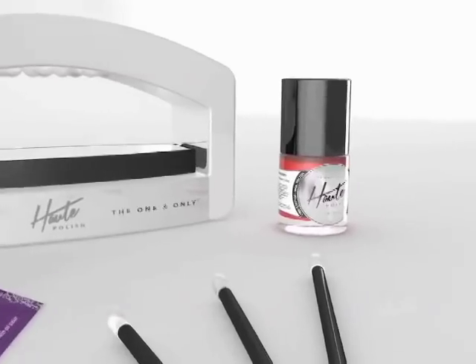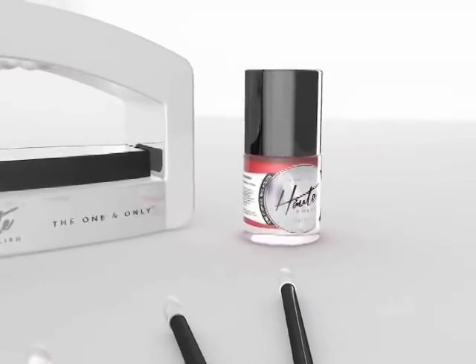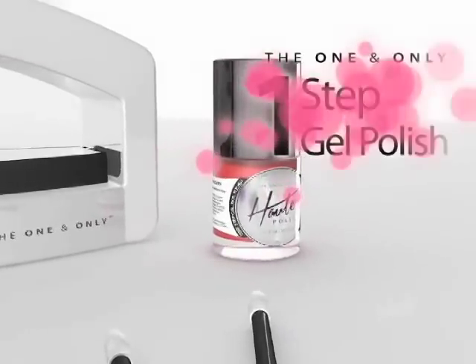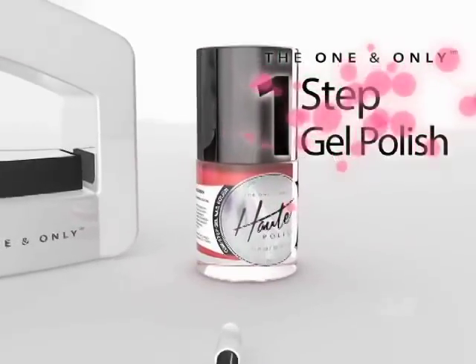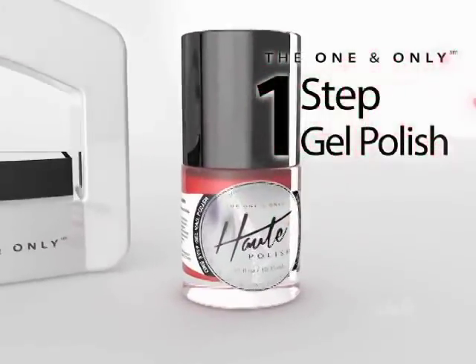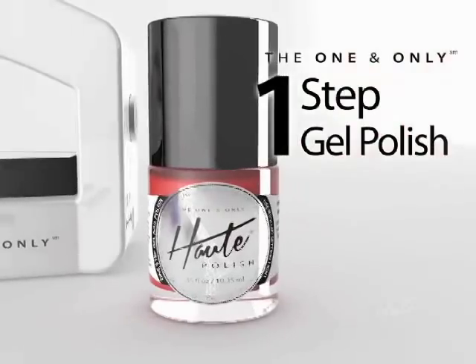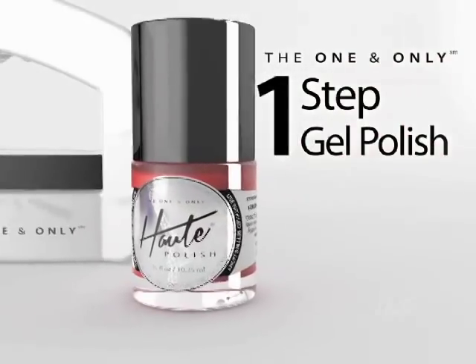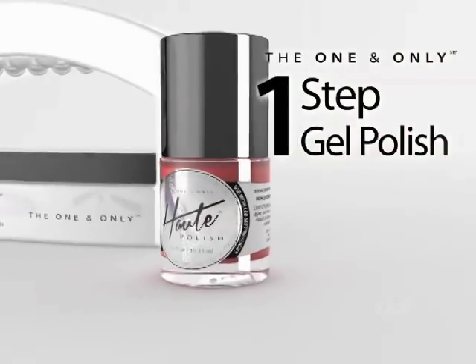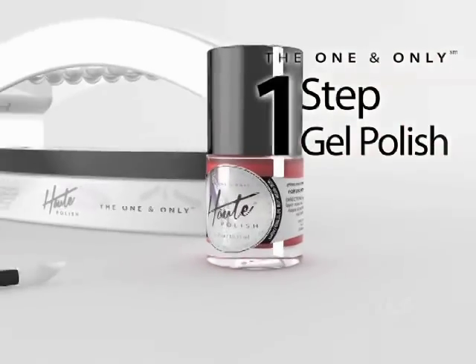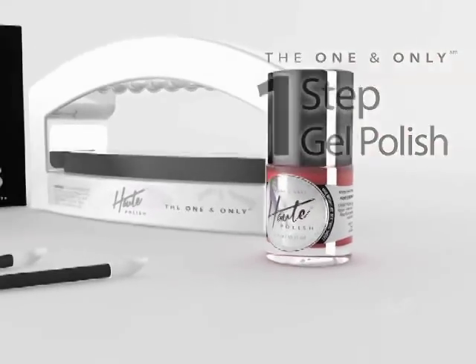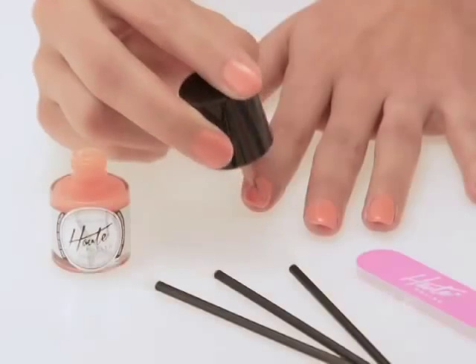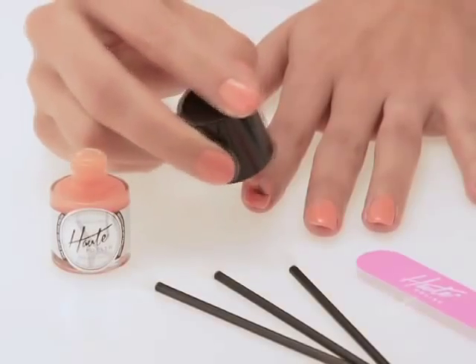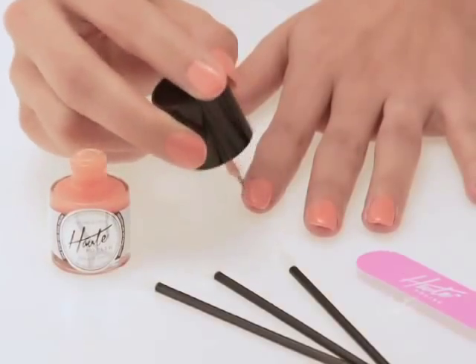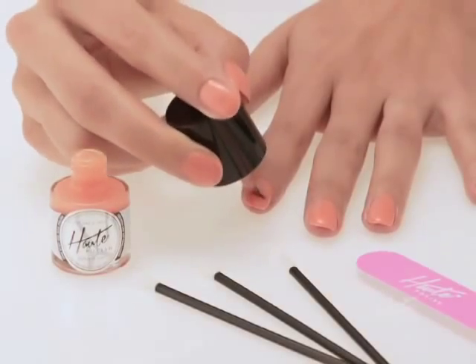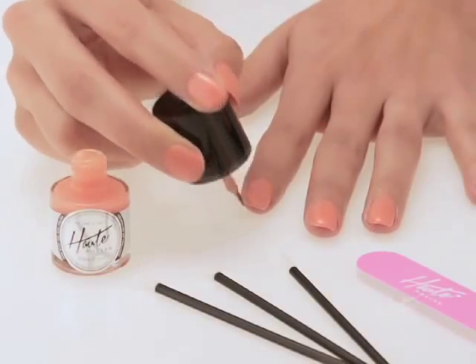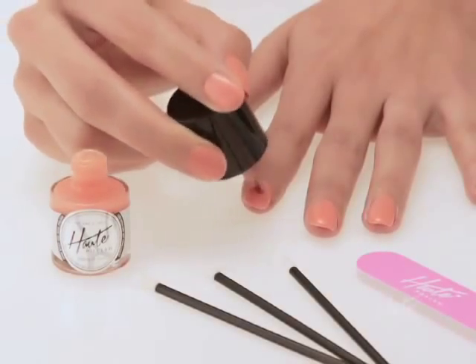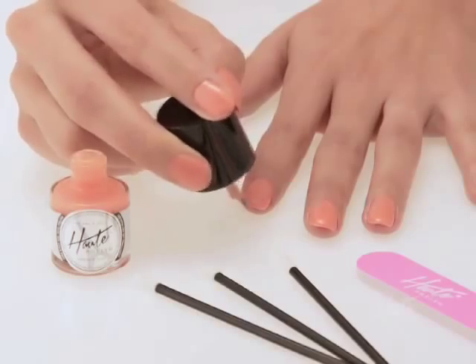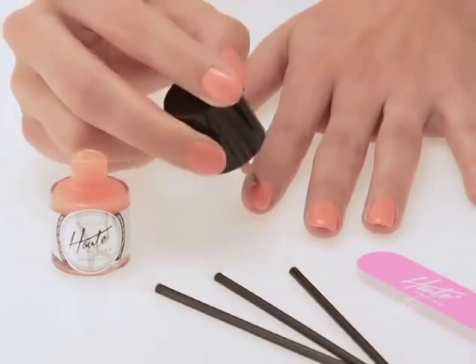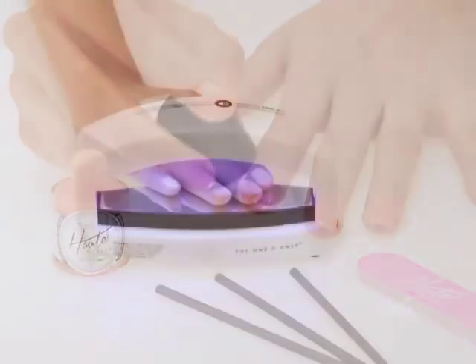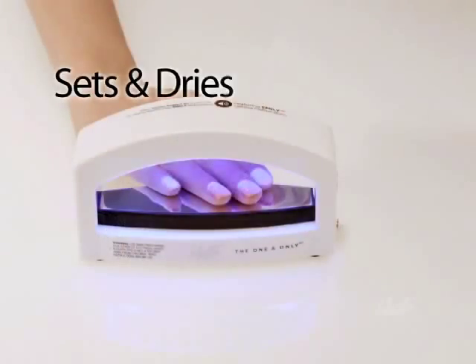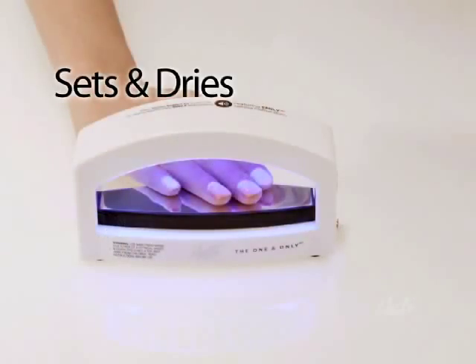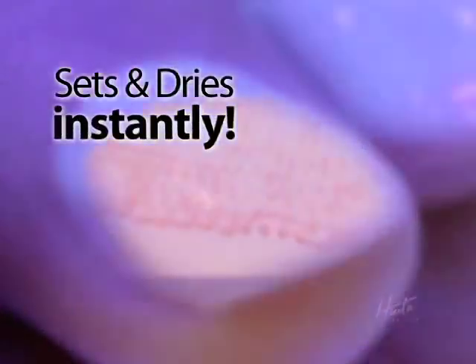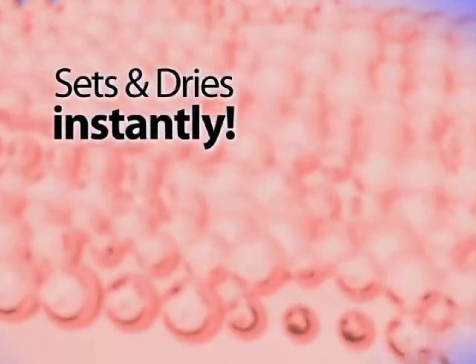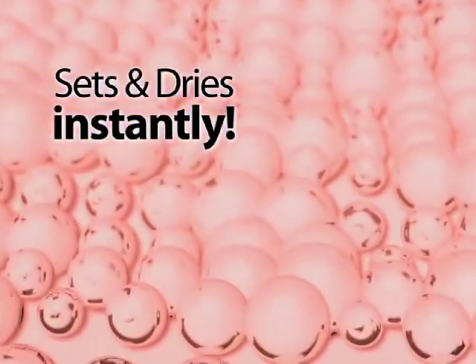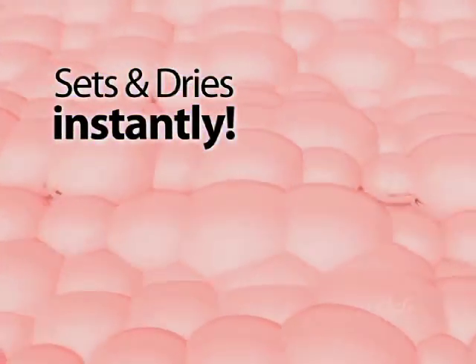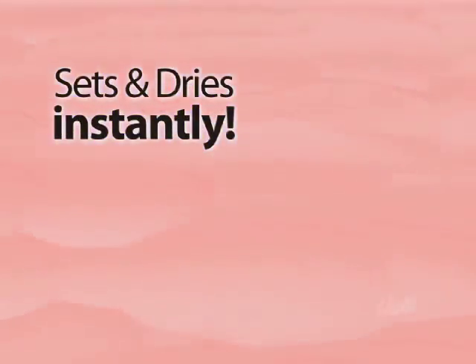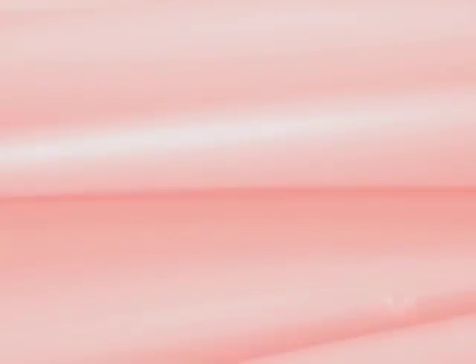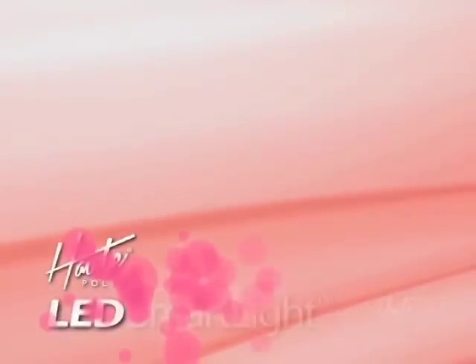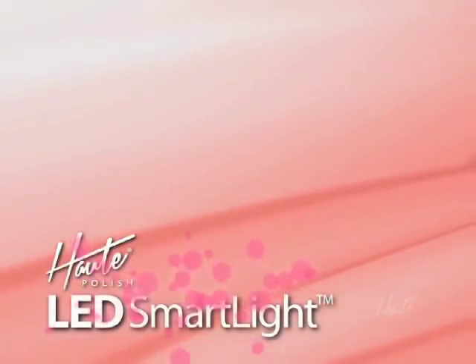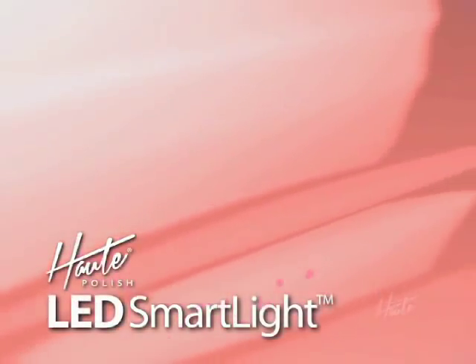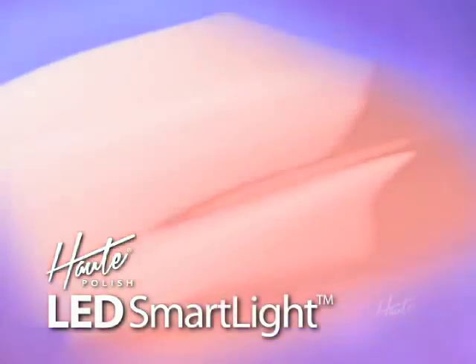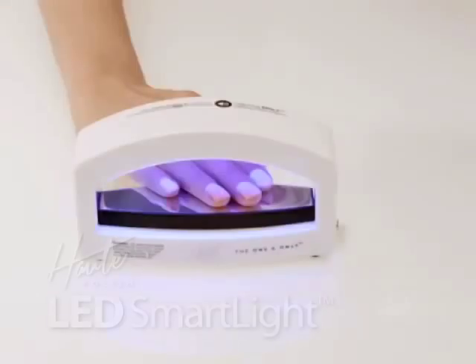The secret is hot polish's exclusive one-step gel polish formula that goes on smooth for a full coverage finish with just one coat. Then it sets and dries instantly without streaking or clumping using the hot polish LED Smart Light.